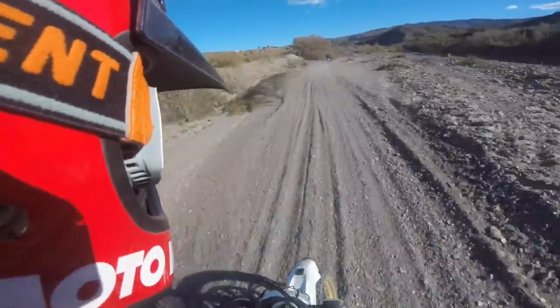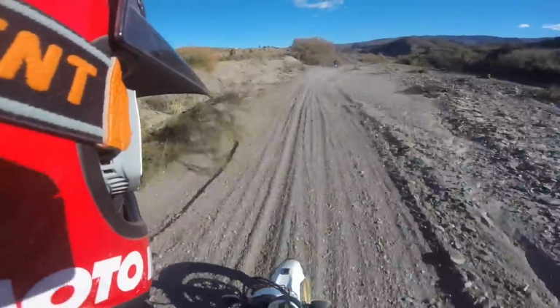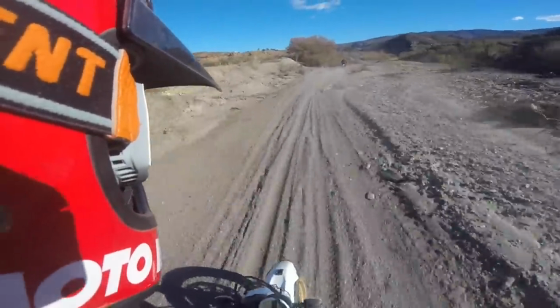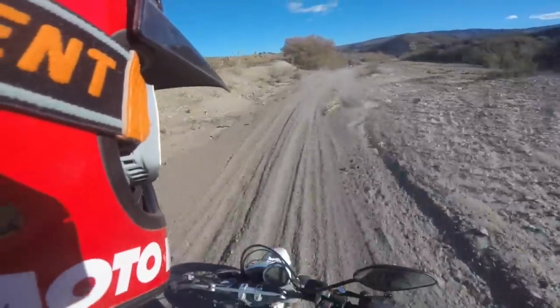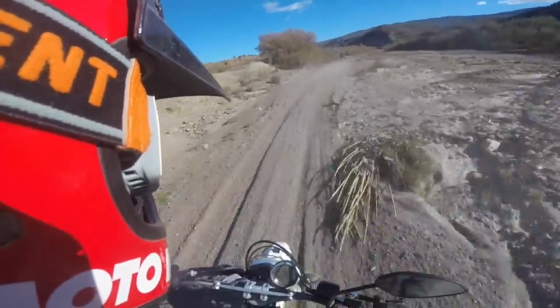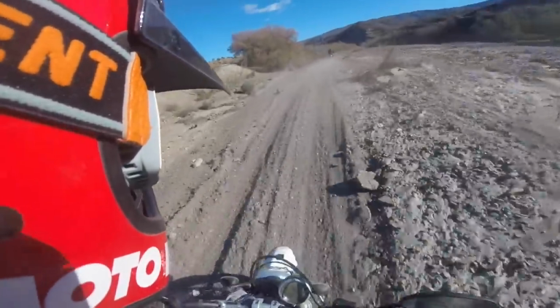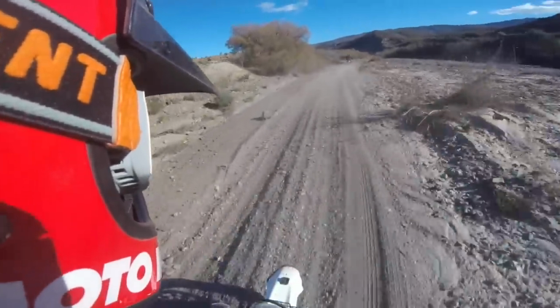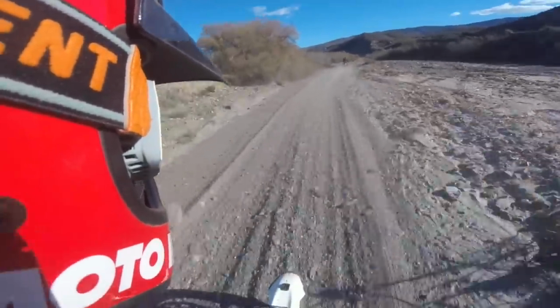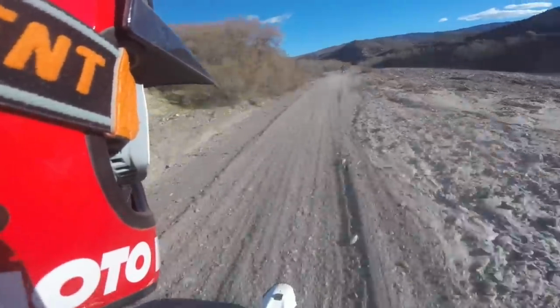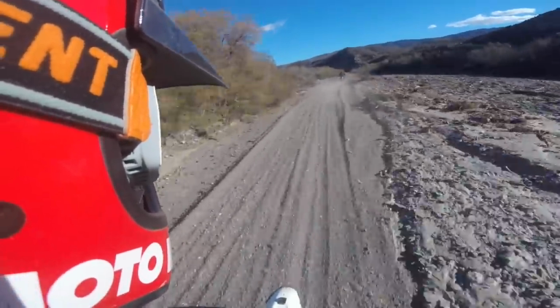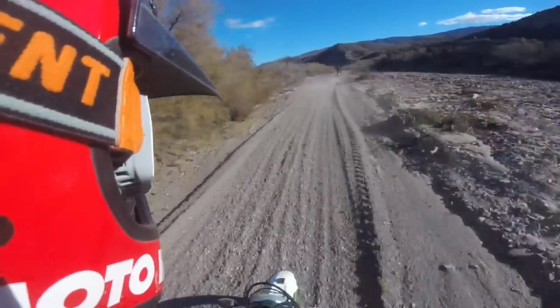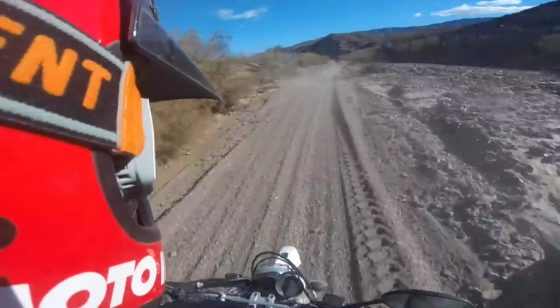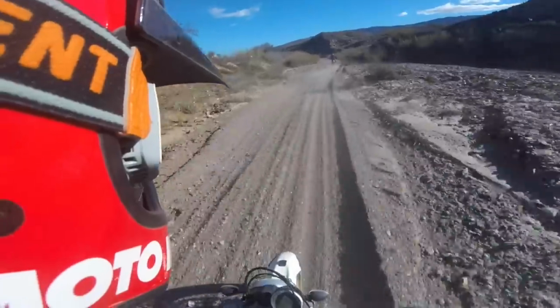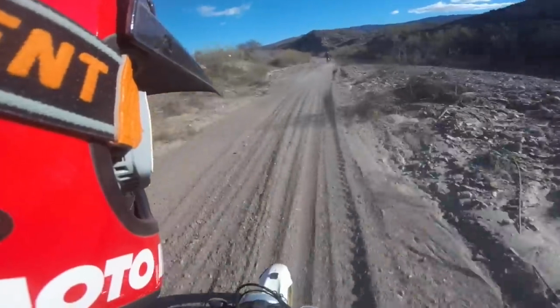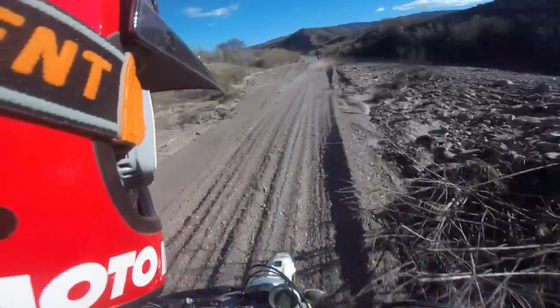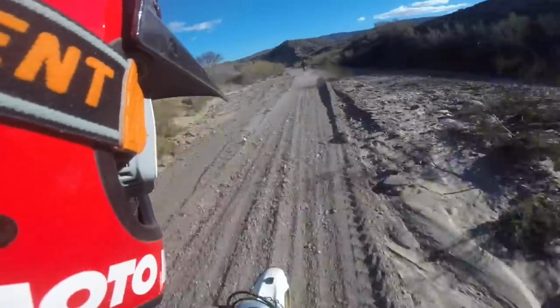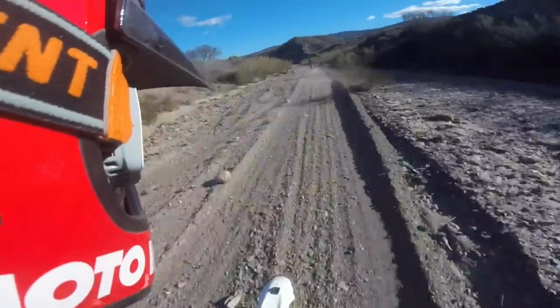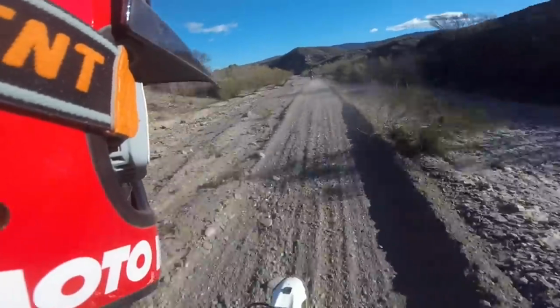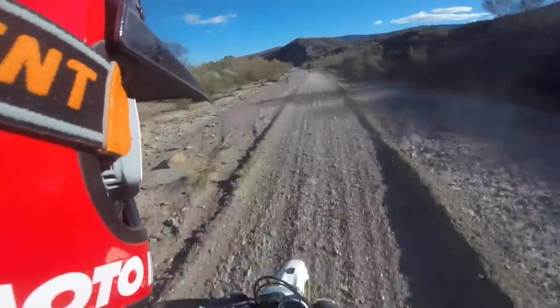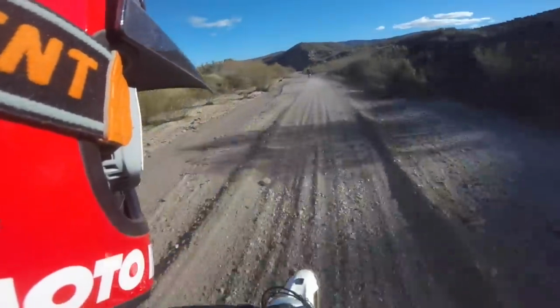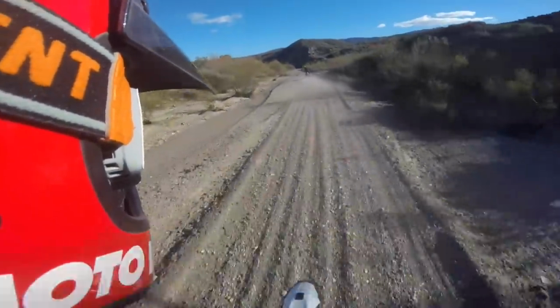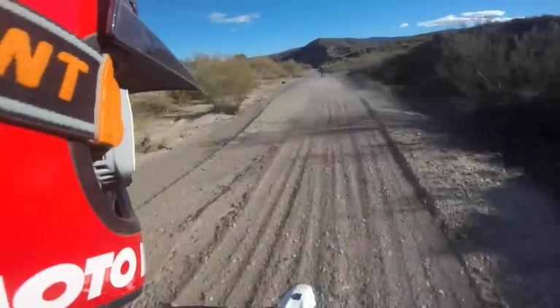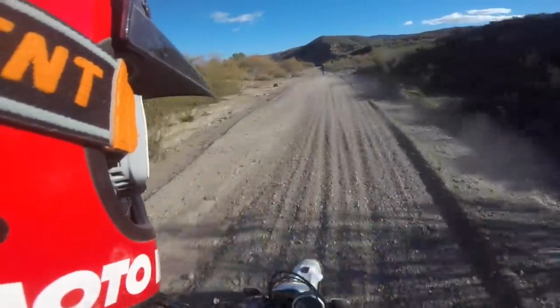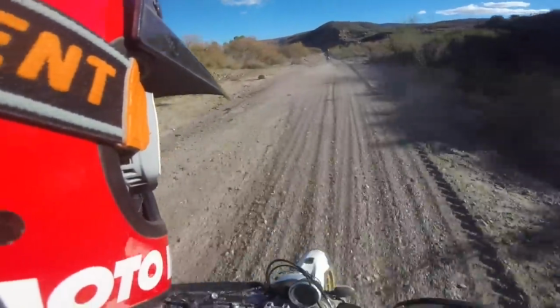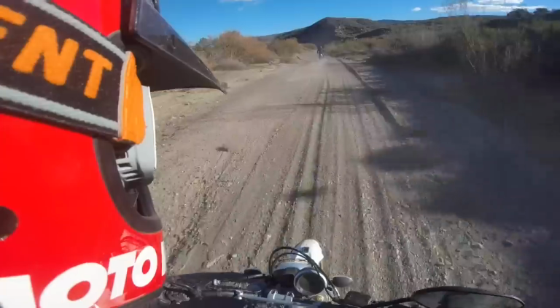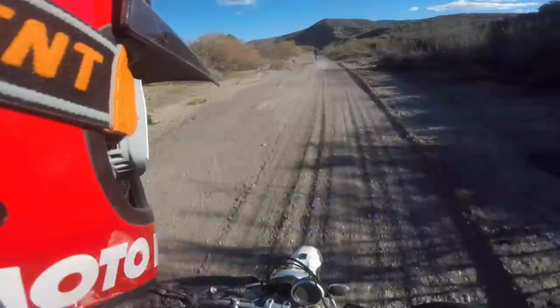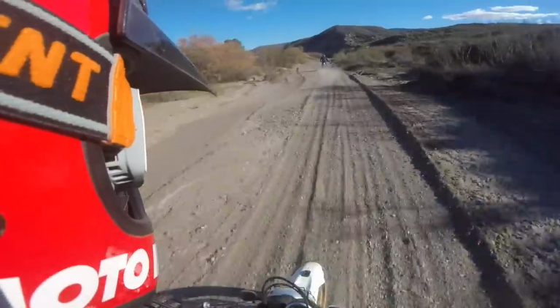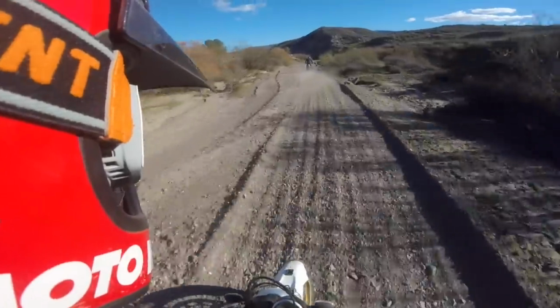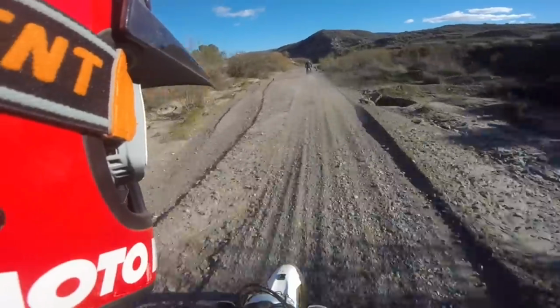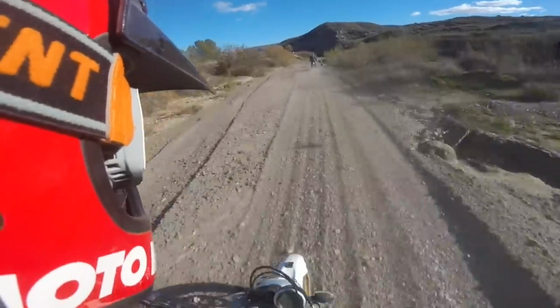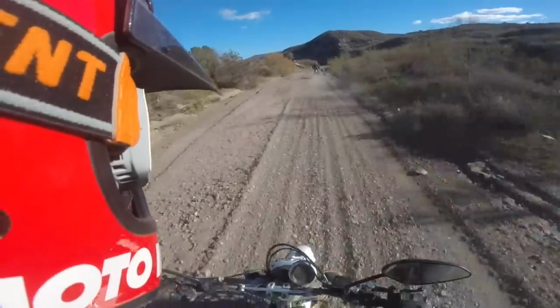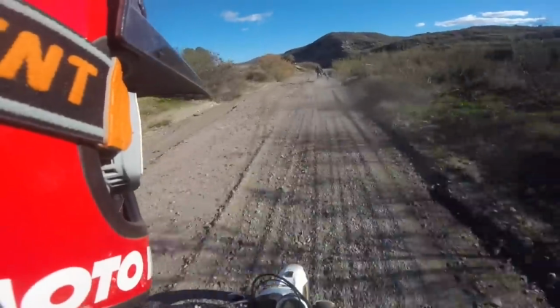It fits good, it's comfortable, it looks awesome. You probably wouldn't want to go race a 30-minute moto with it on a 450, but just for riding around here and having some fun and looking cool.